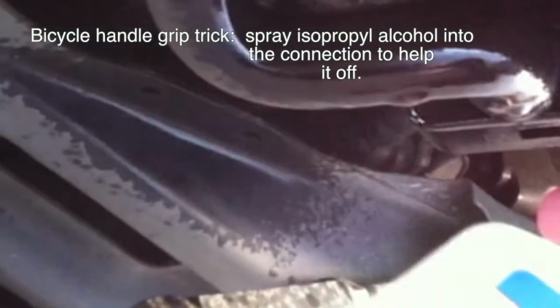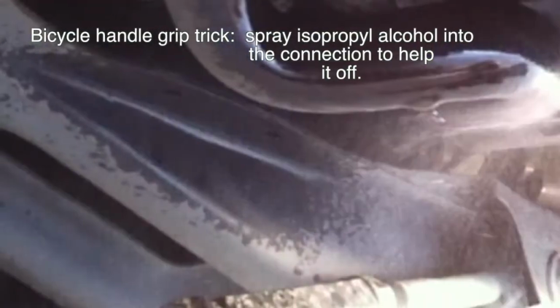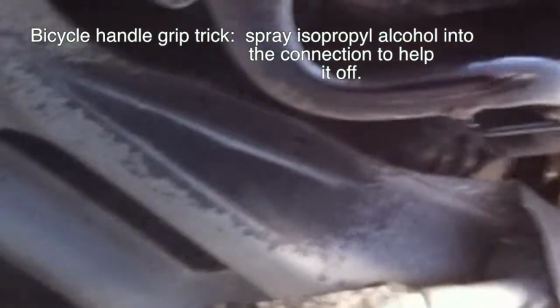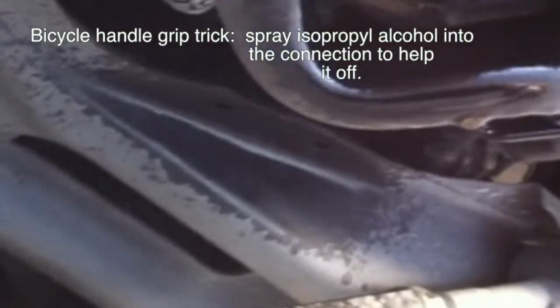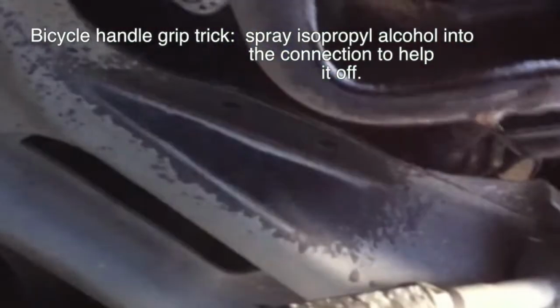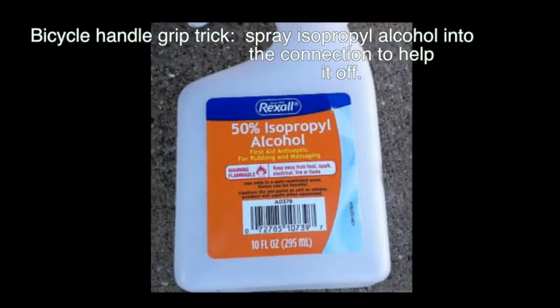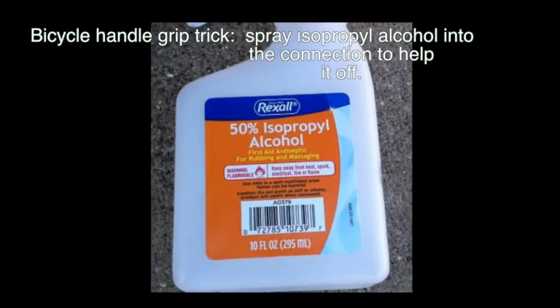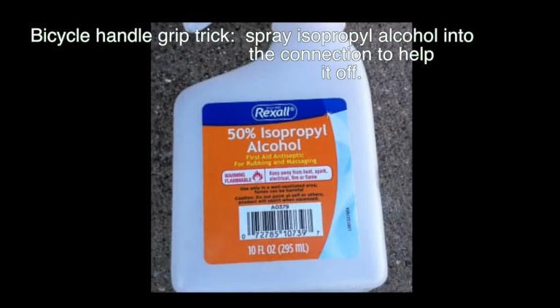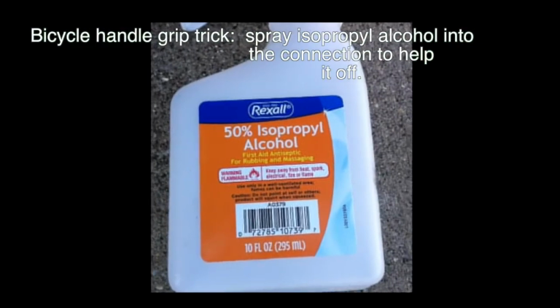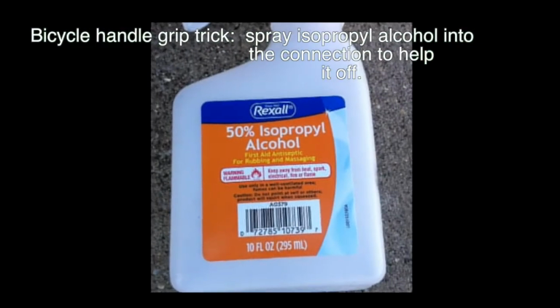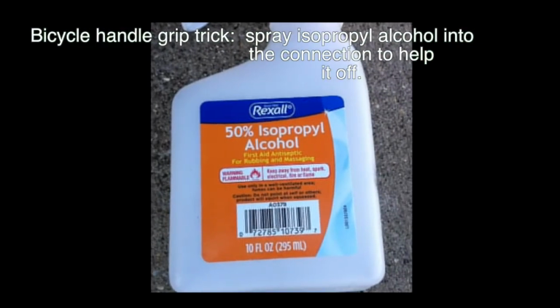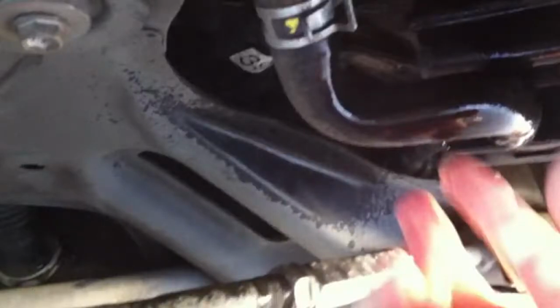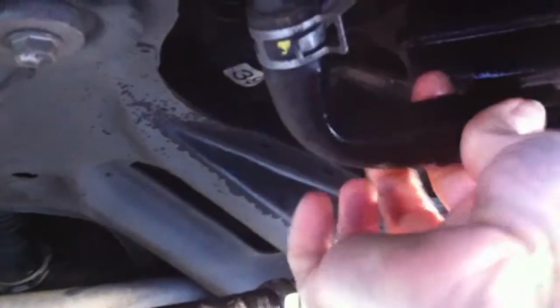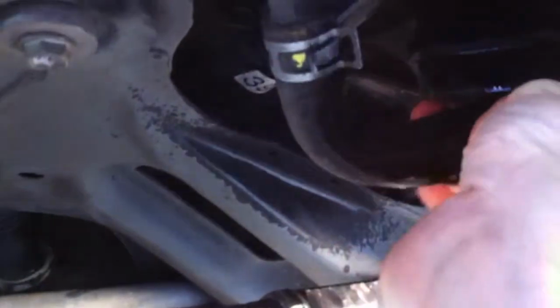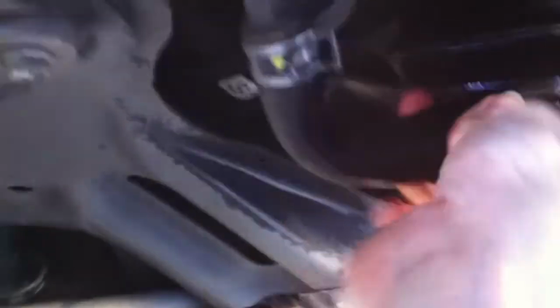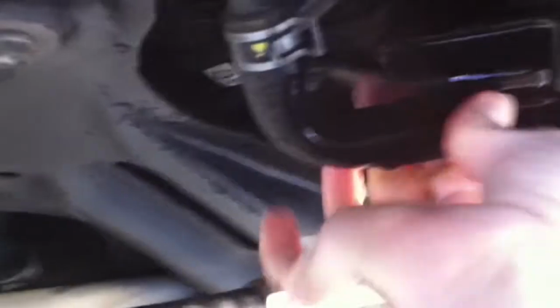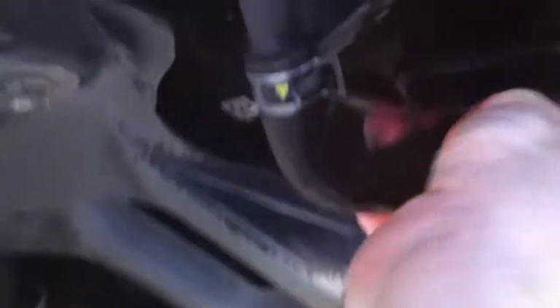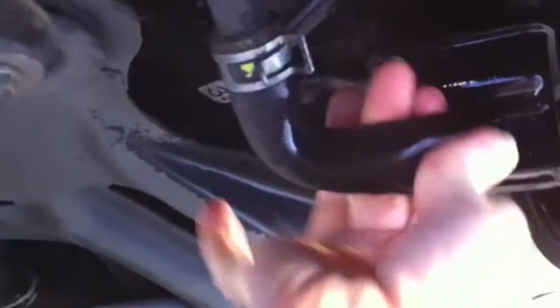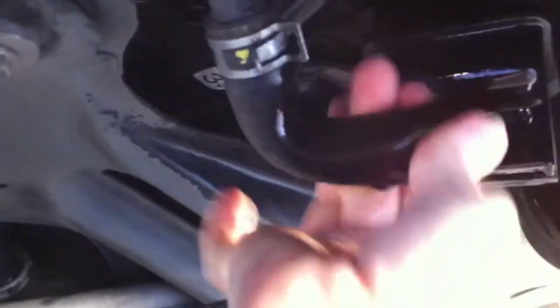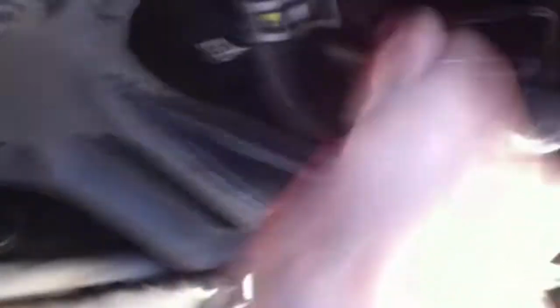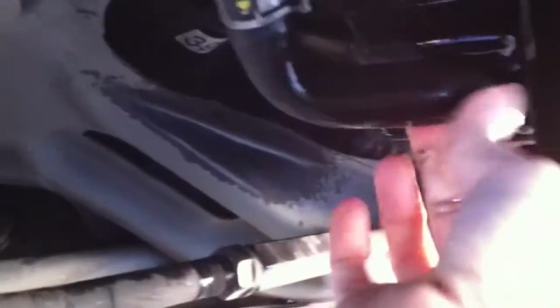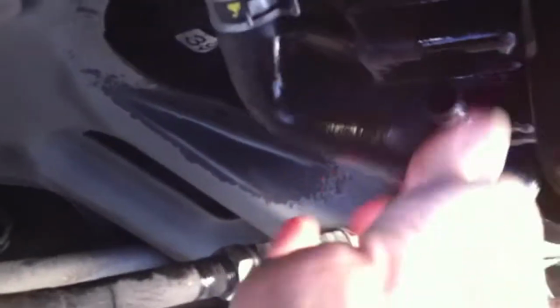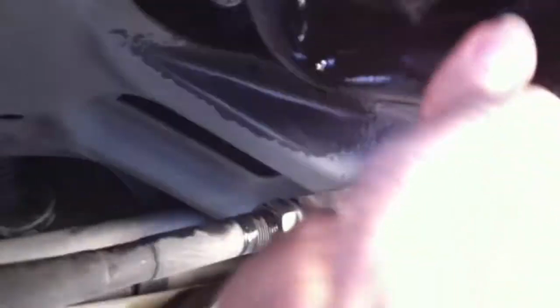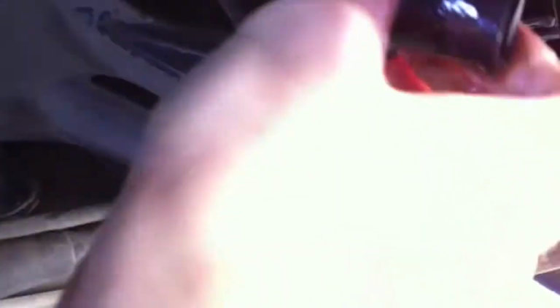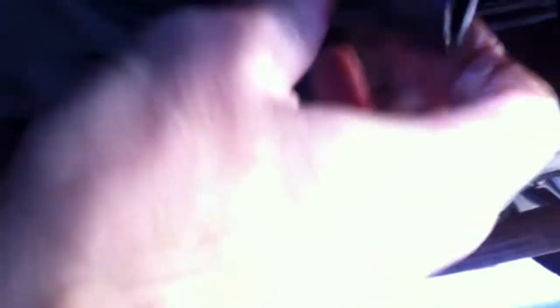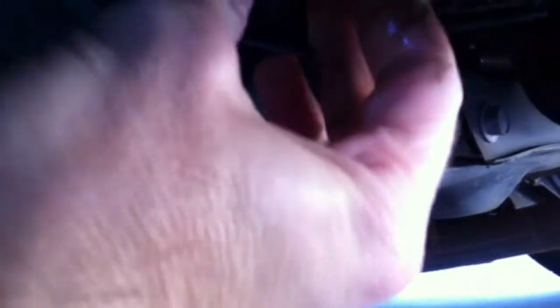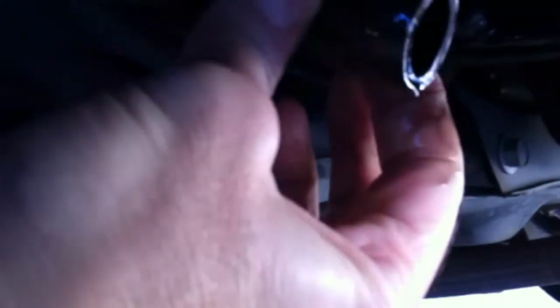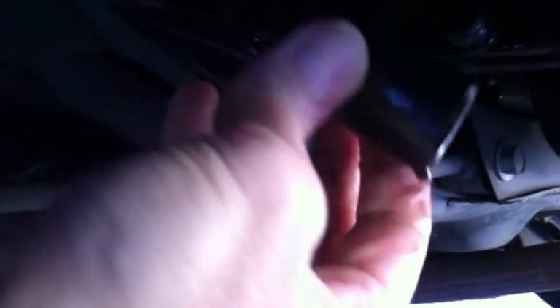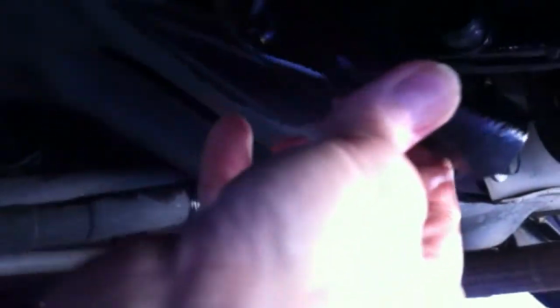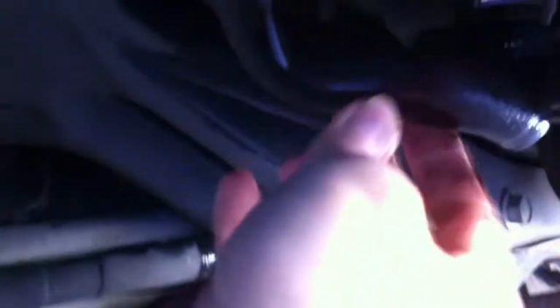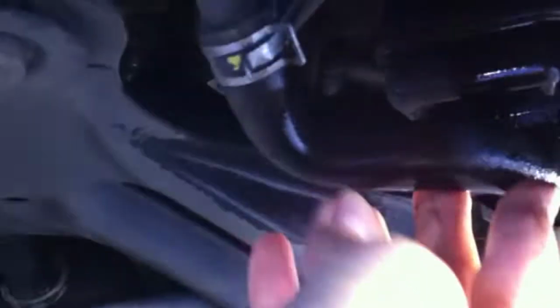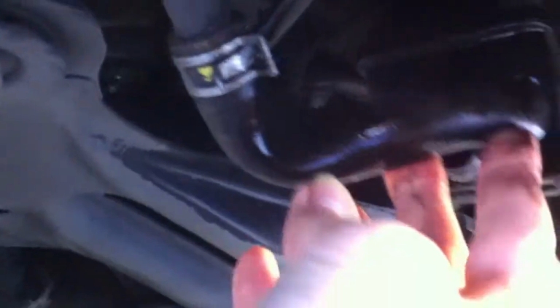I'm using 50% isopropyl alcohol just to loosen that hose and it makes it easy to take off. It's a little trick I learned from bicycle grips — that's how you get bicycle handlebar grips off with alcohol, and it does make it much easier.